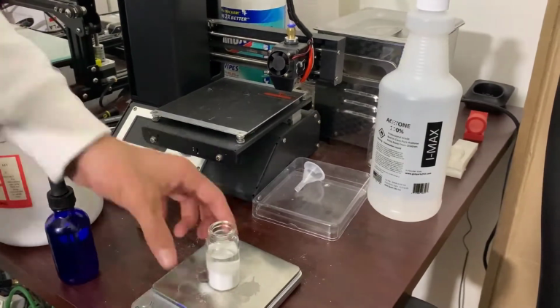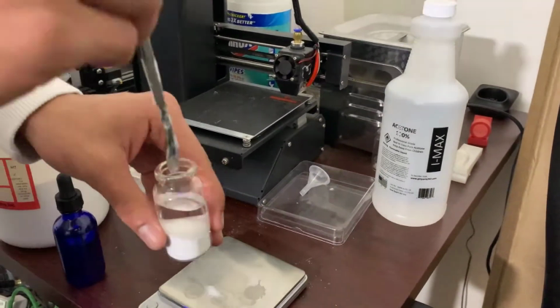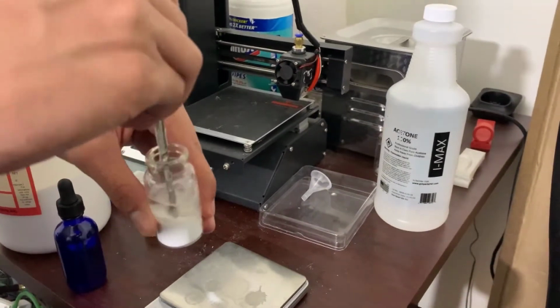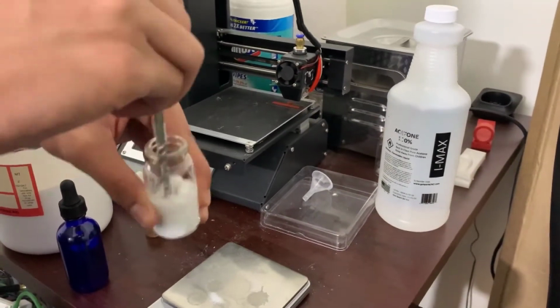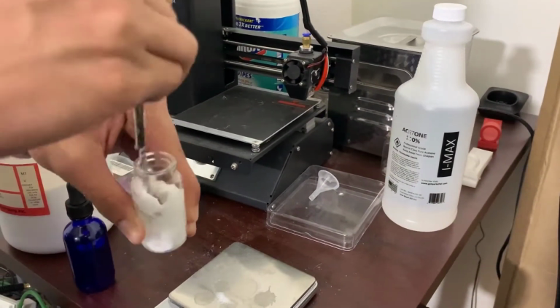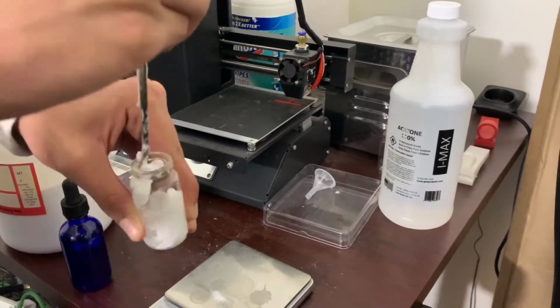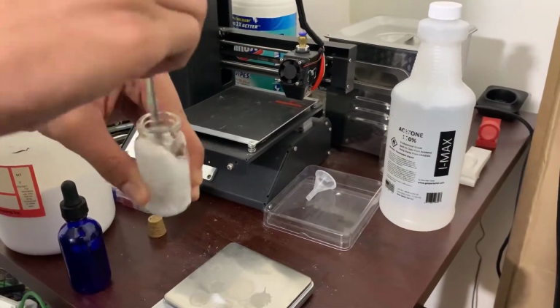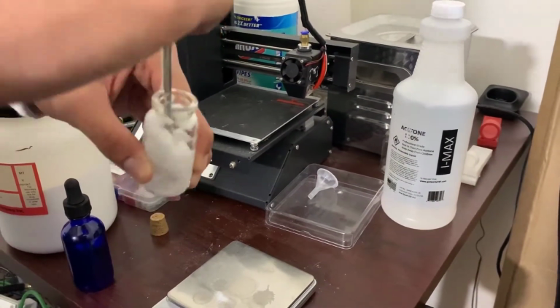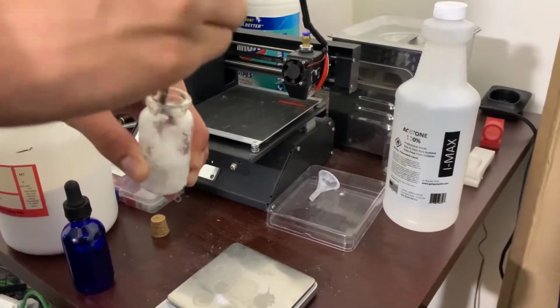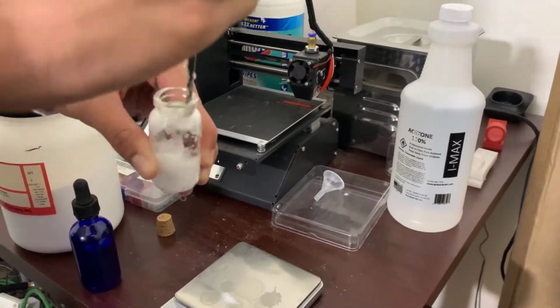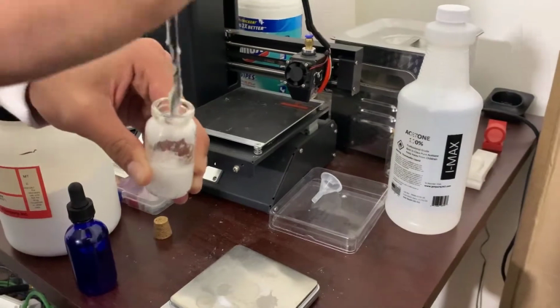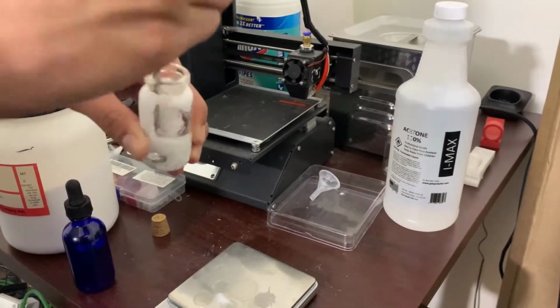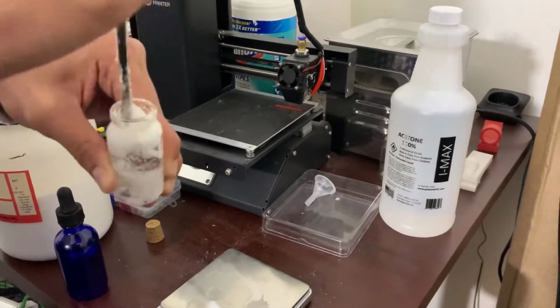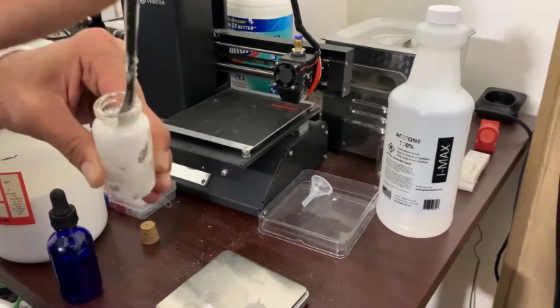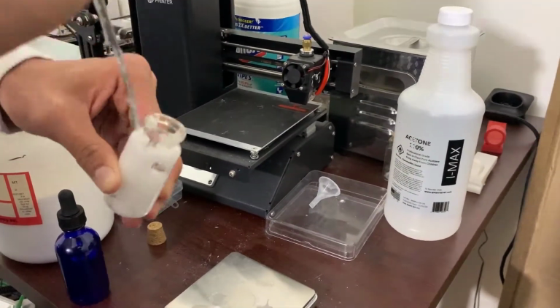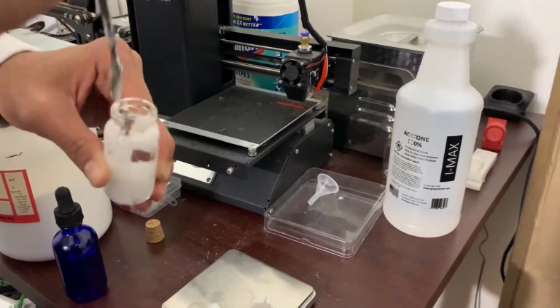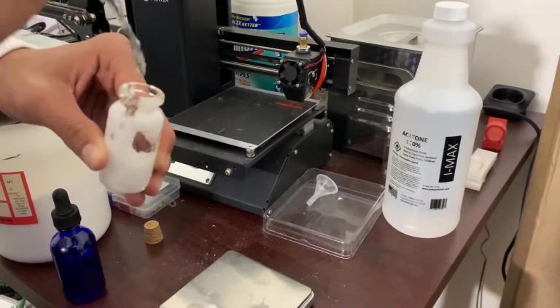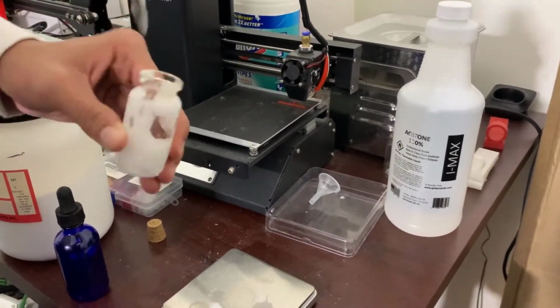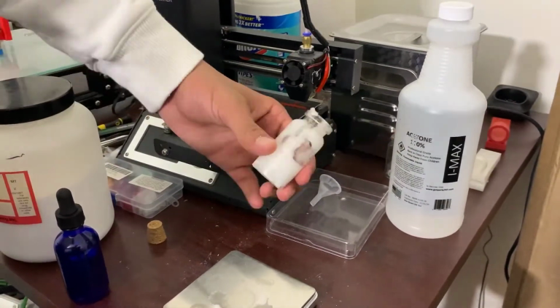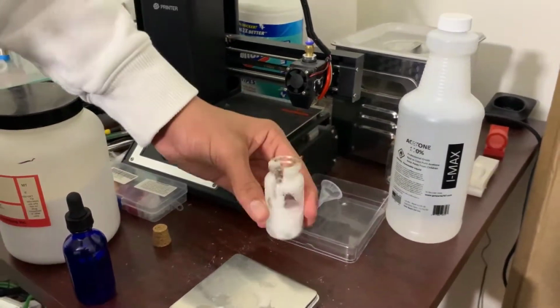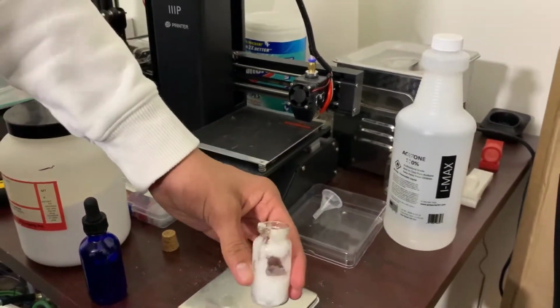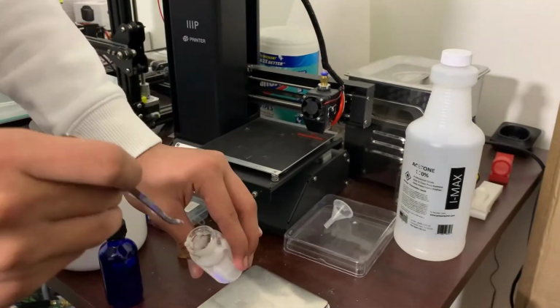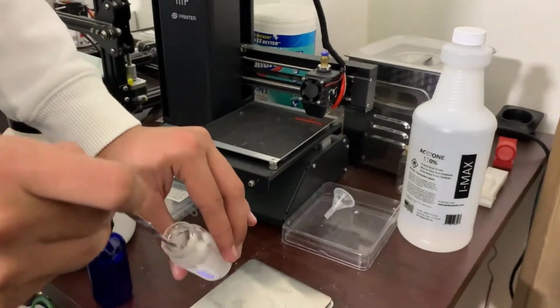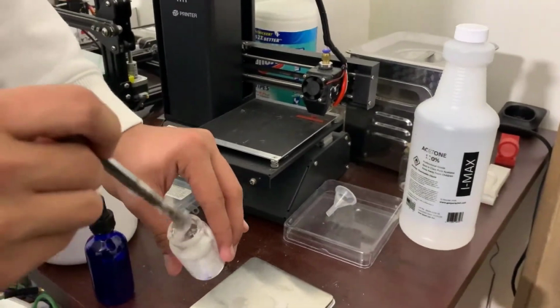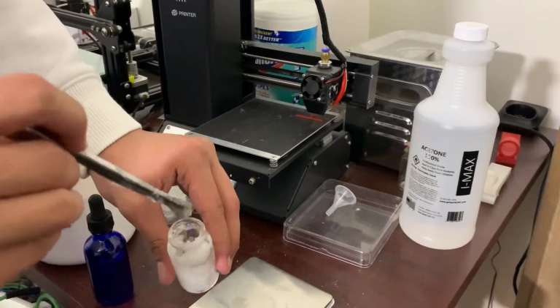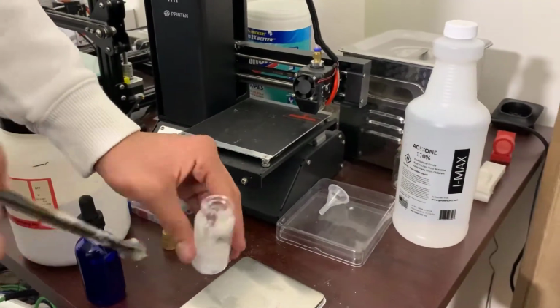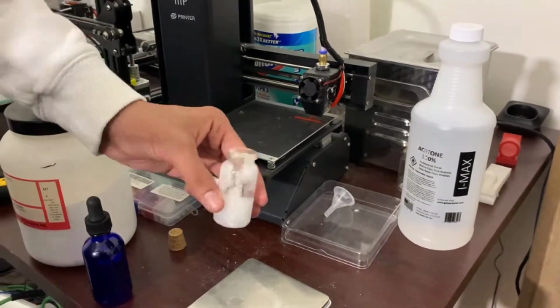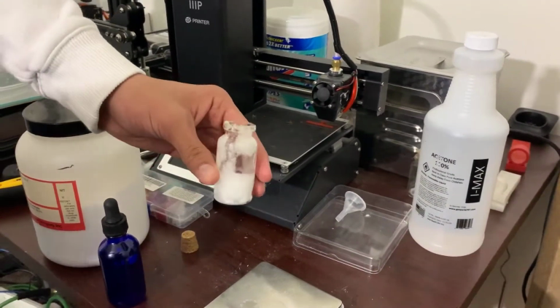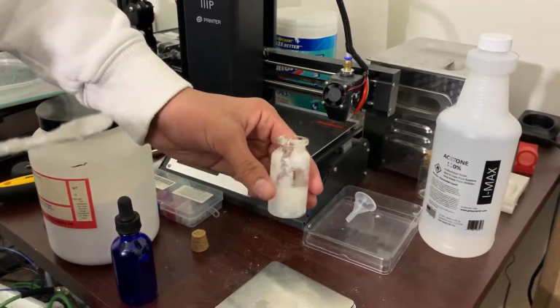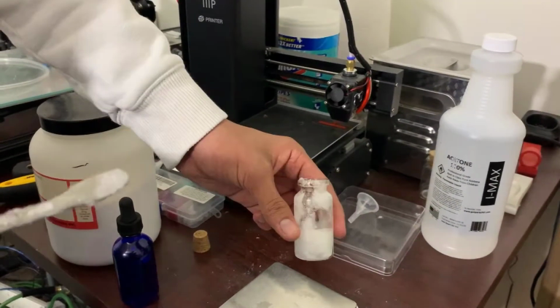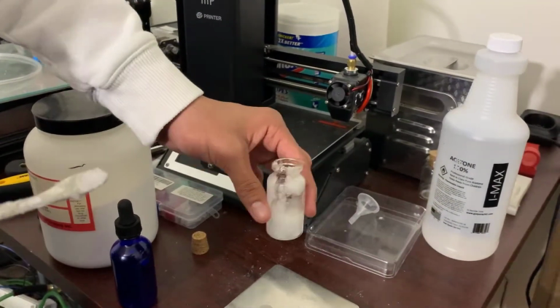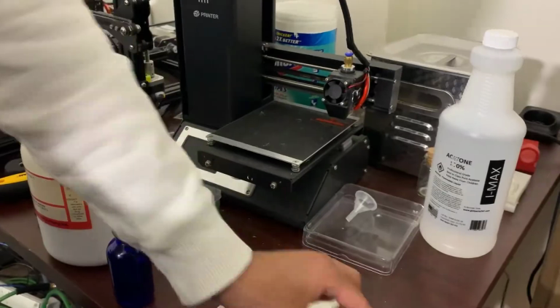After you have created the solution you are going to want to mix together the cellulose acetate and the acetone. This will speed up the process of getting a proper viscosity bio ink. After you have done so, you are going to want to let it sit for an hour so it can reach that proper viscosity.